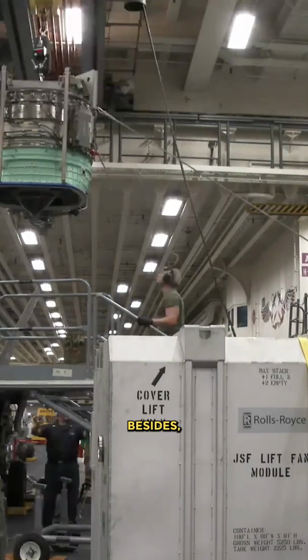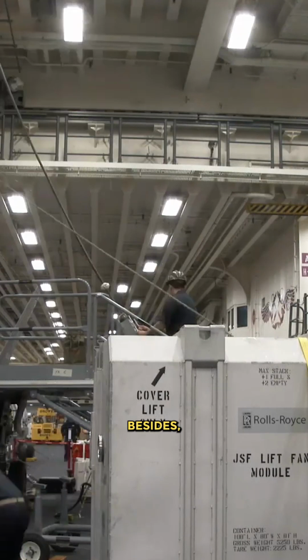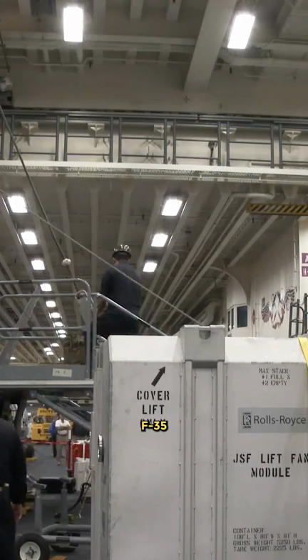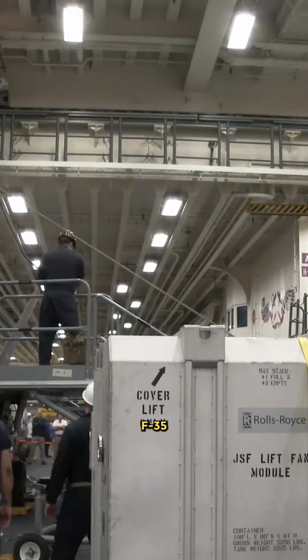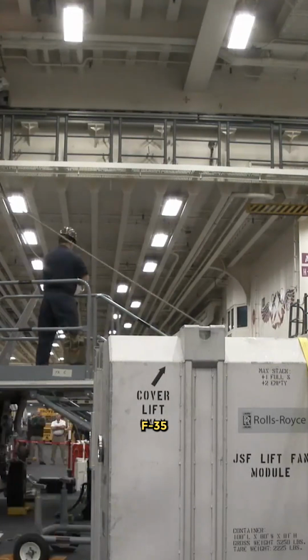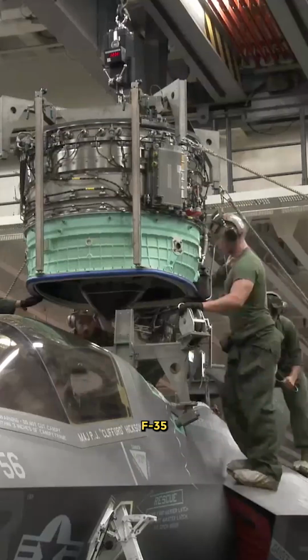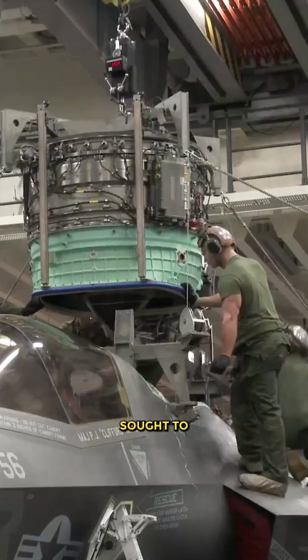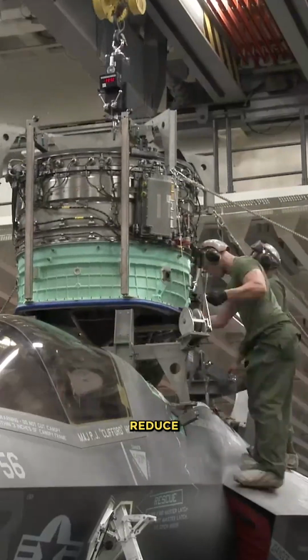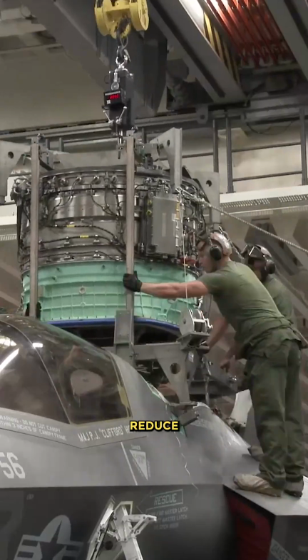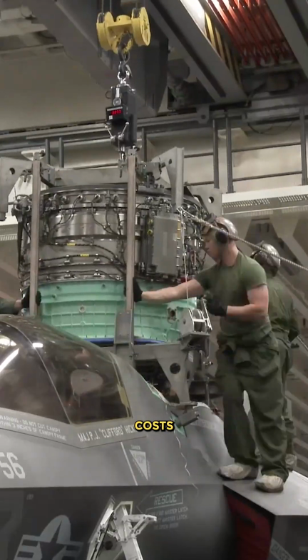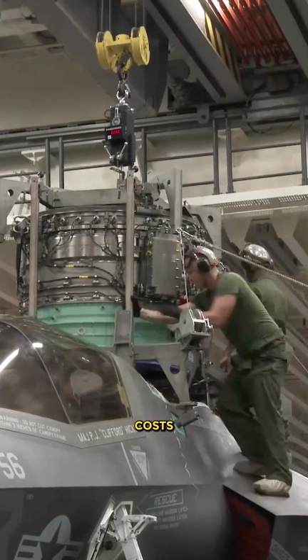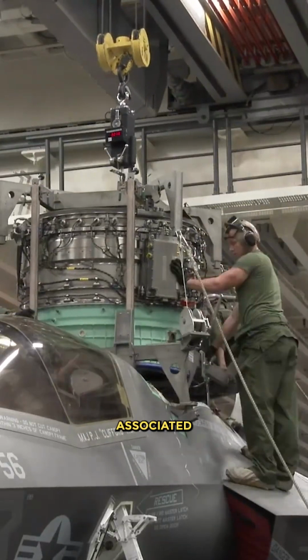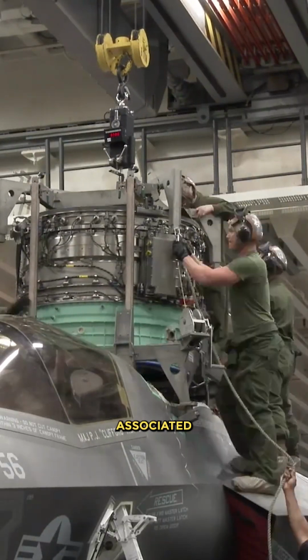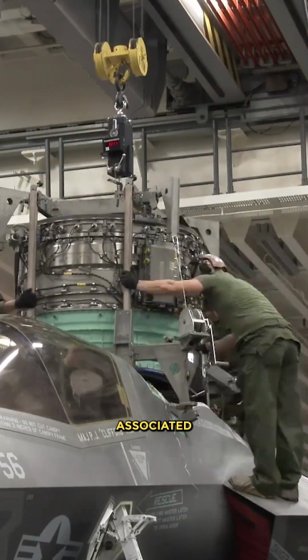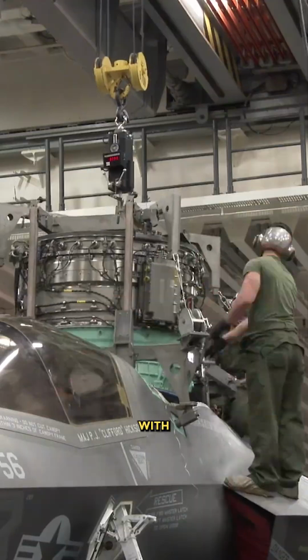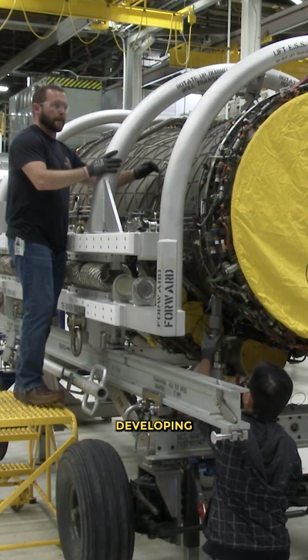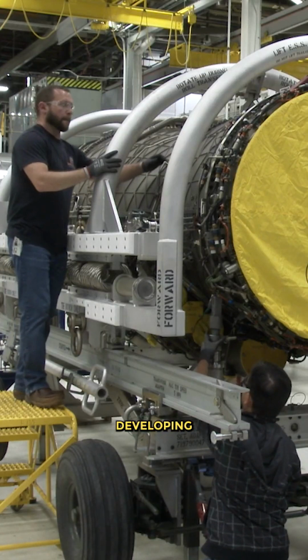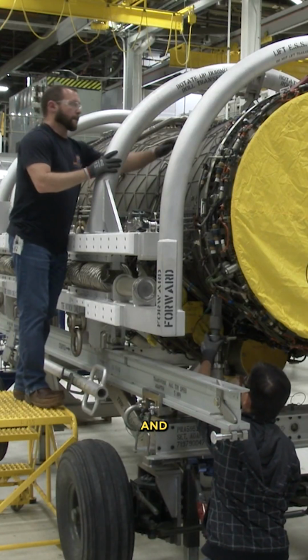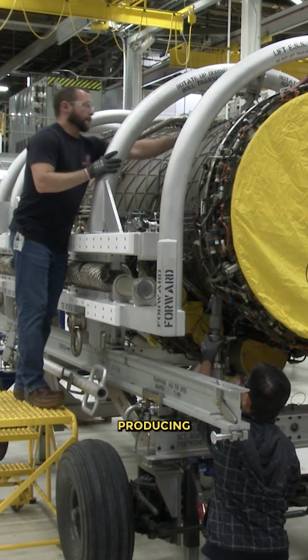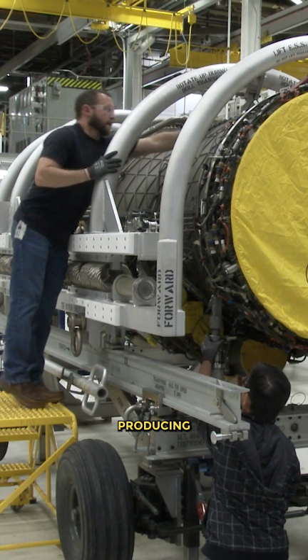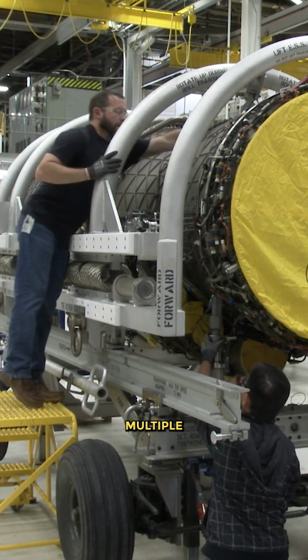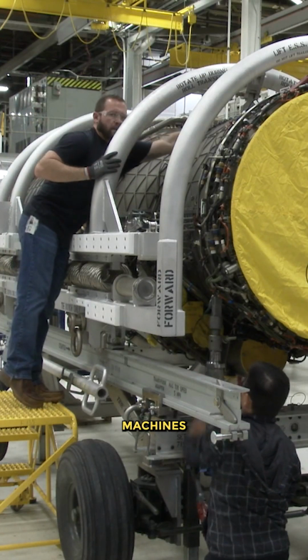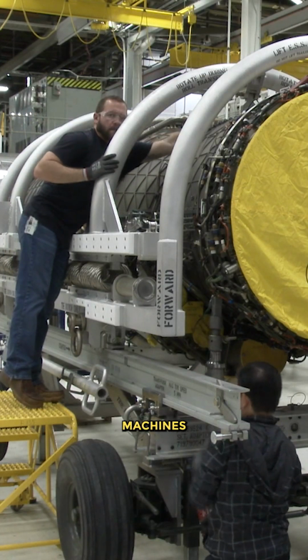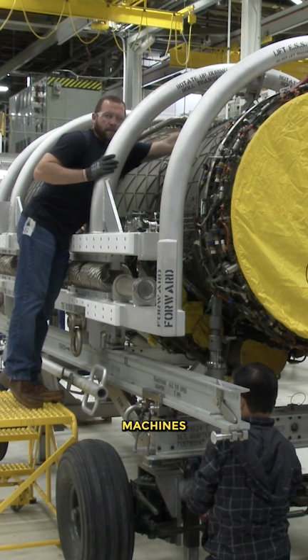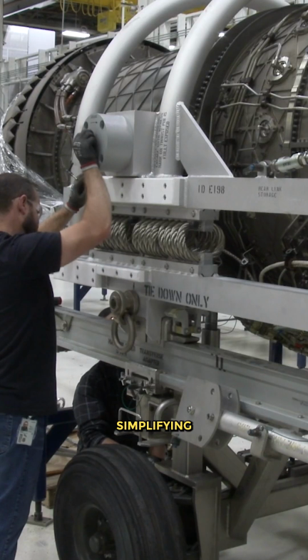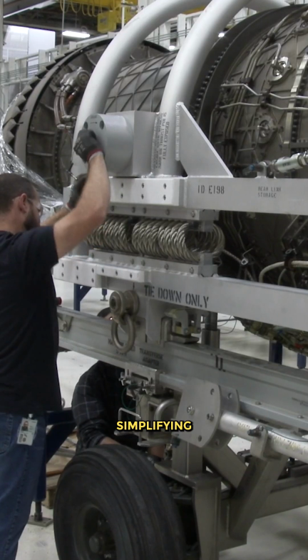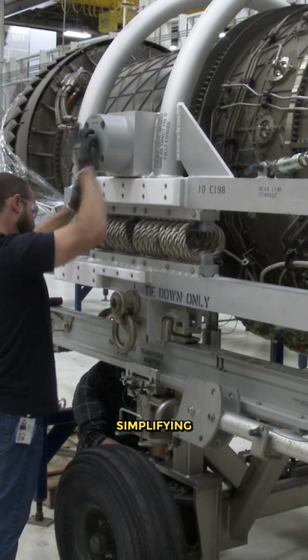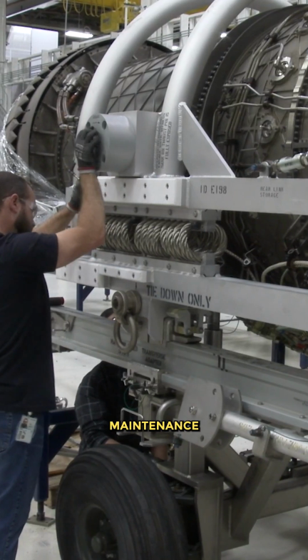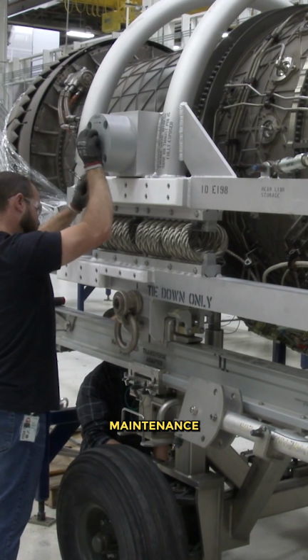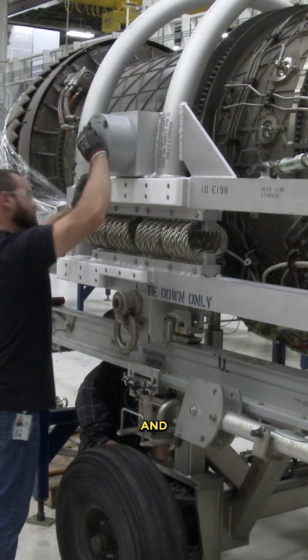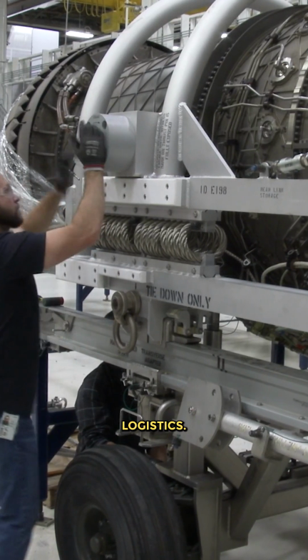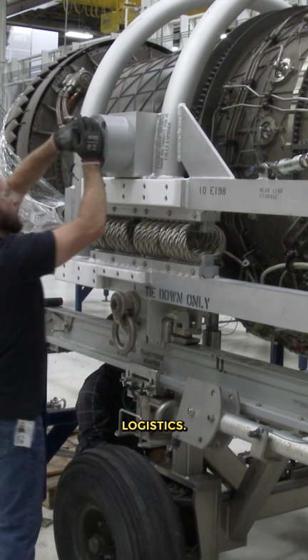Besides, the F-35 sought to reduce costs associated with developing and producing multiple engines, simplifying maintenance and logistics.